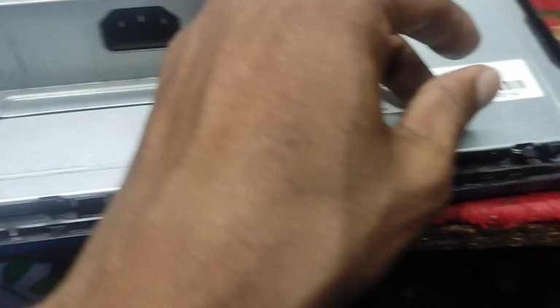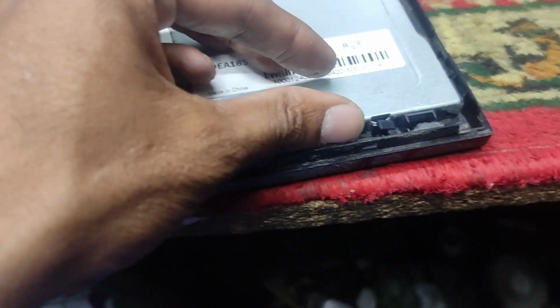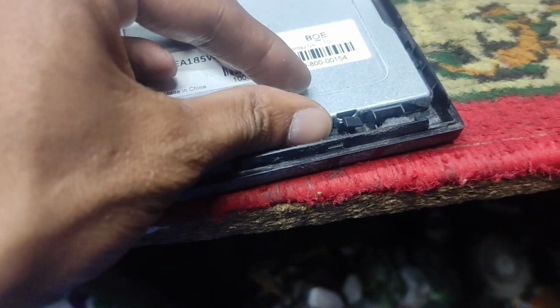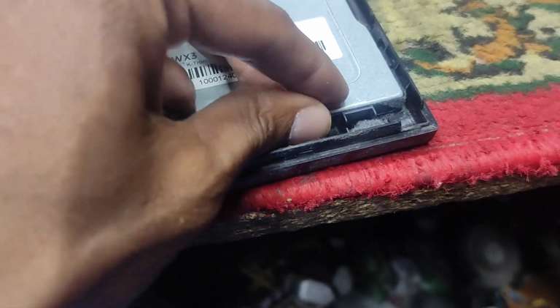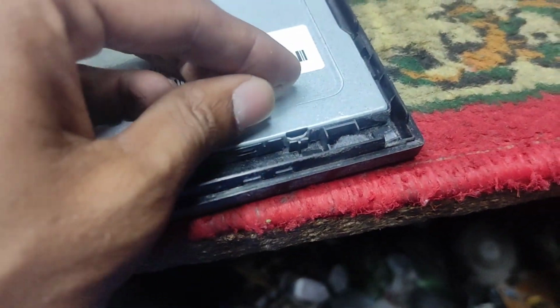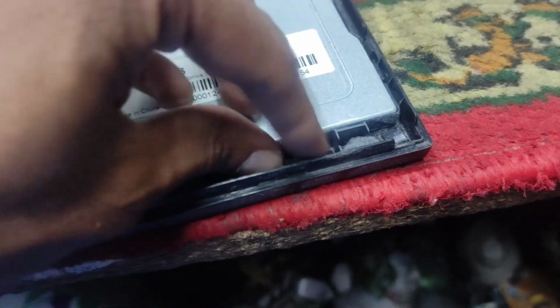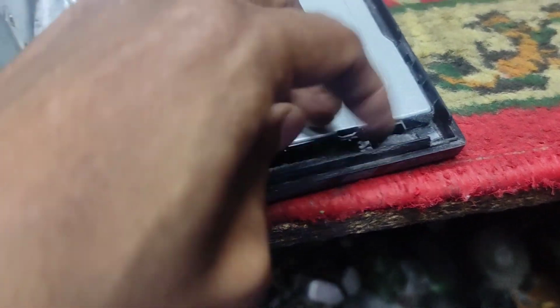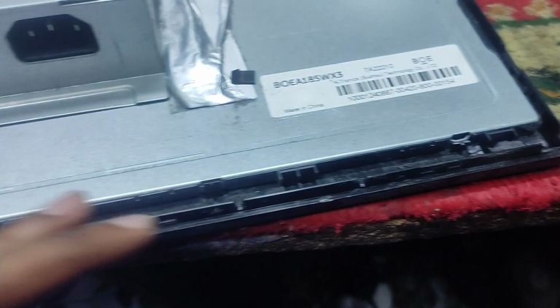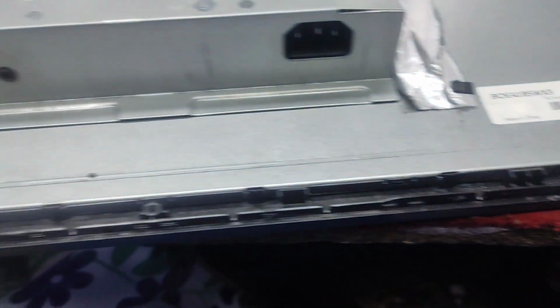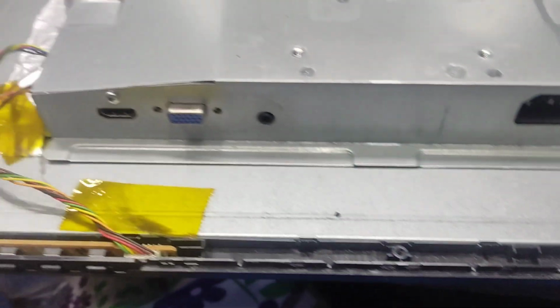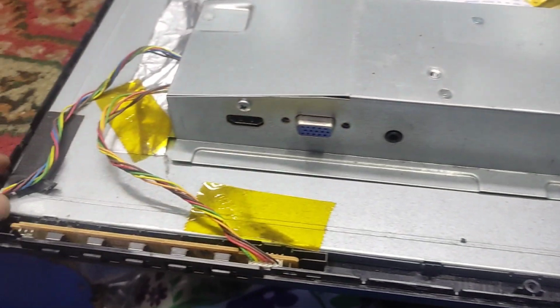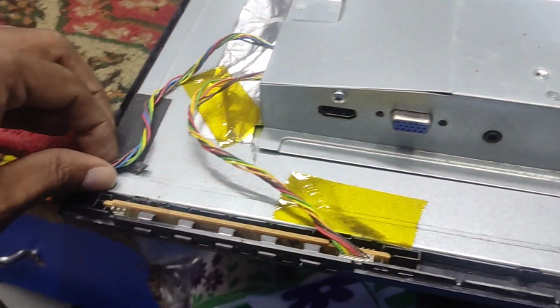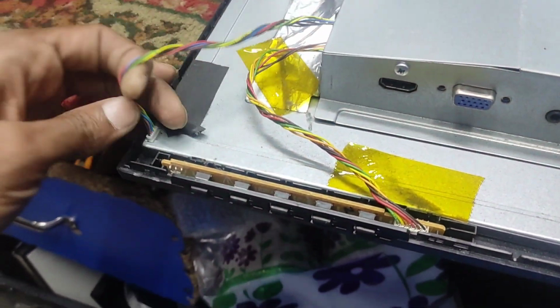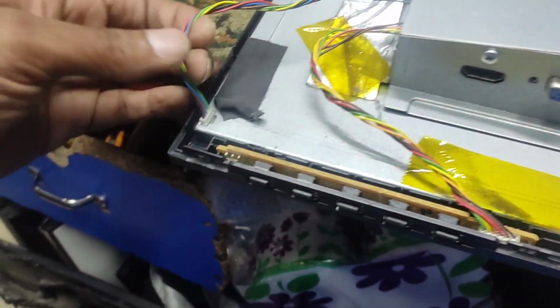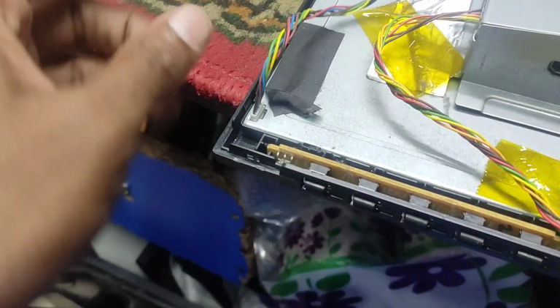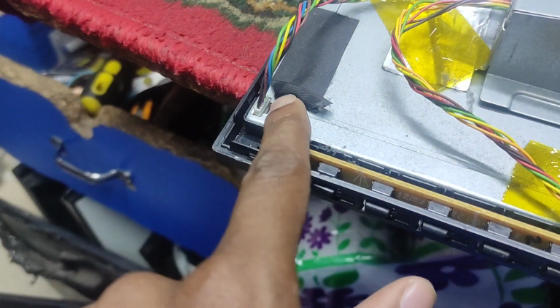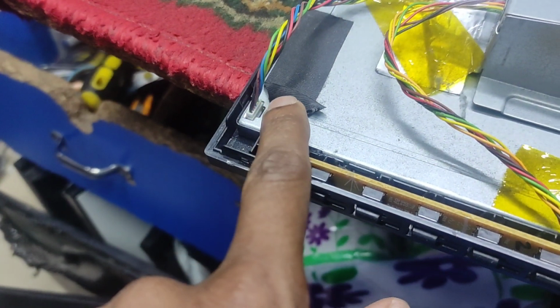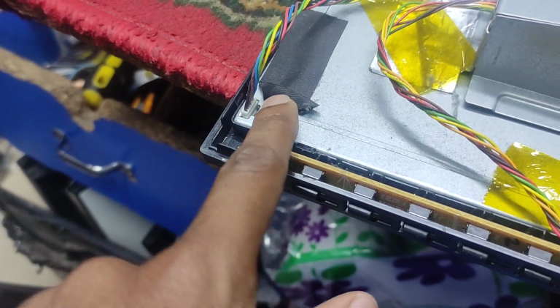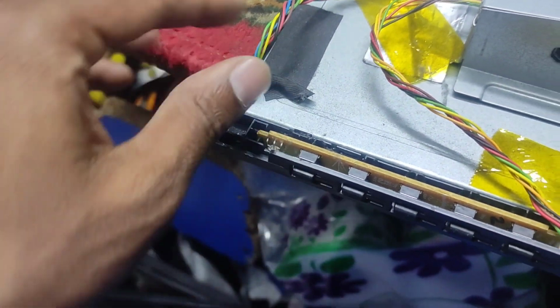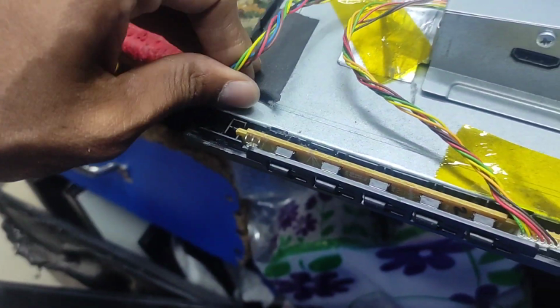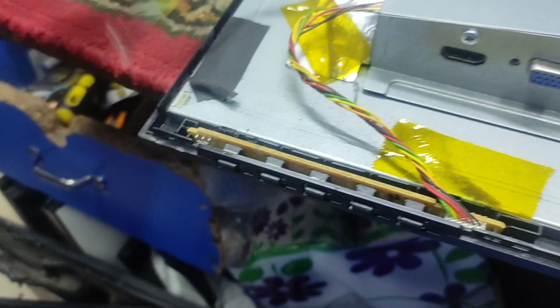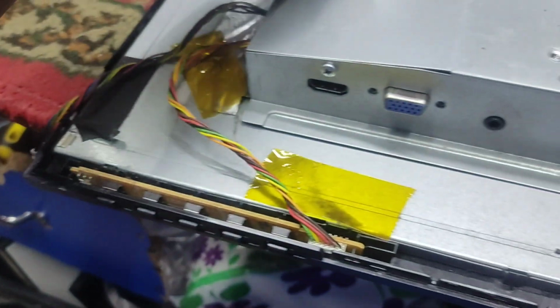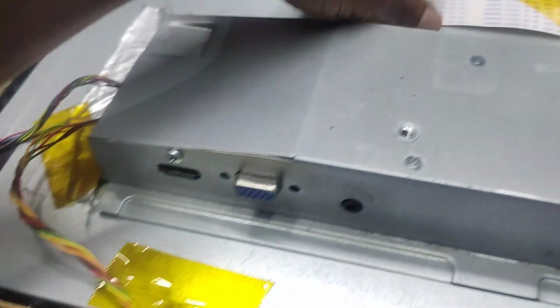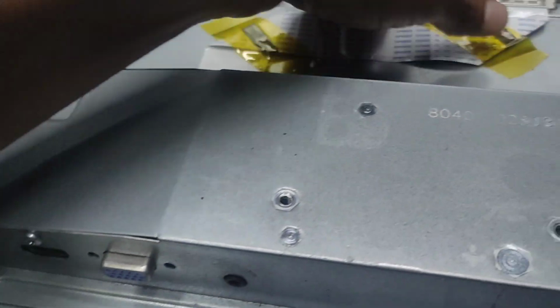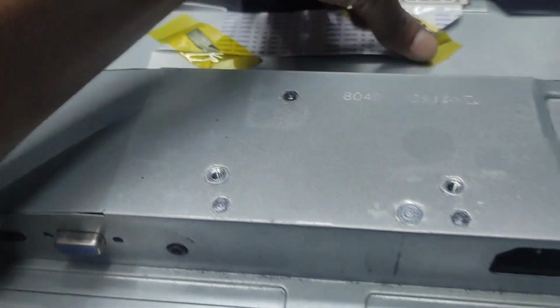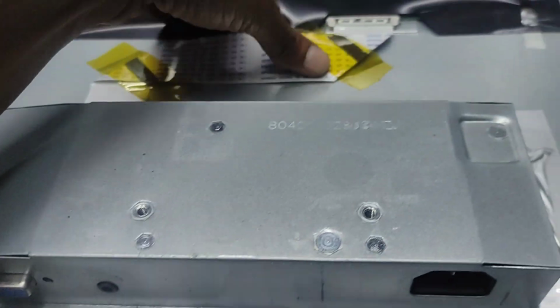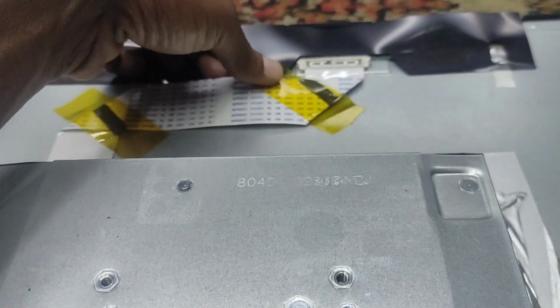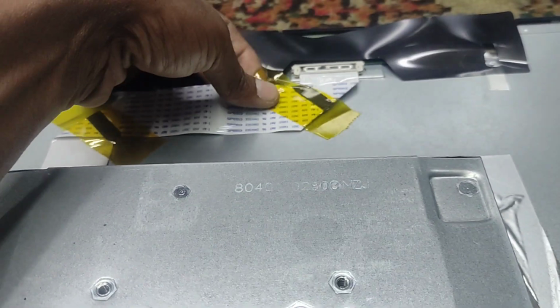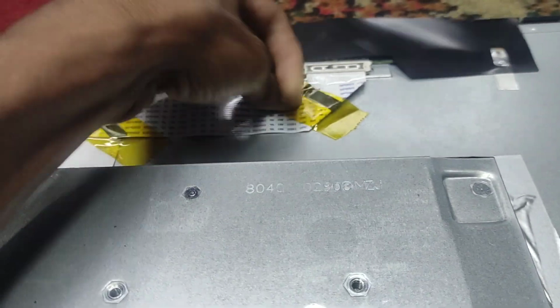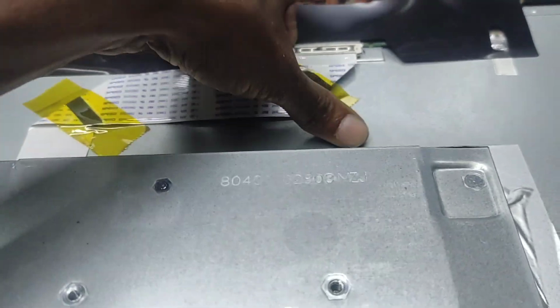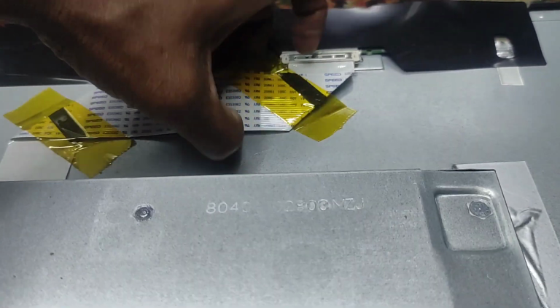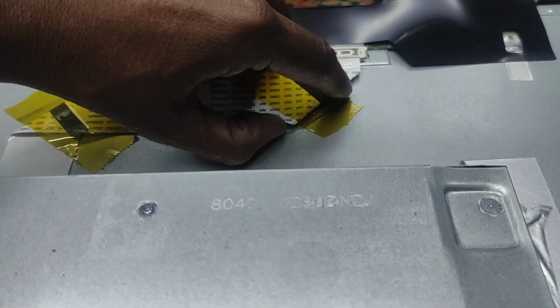What is this? I can see it. I know that I have to open it. I can see the cable here. But here I have to do that. I can see the cable here.